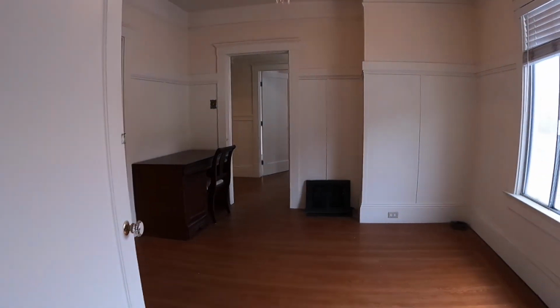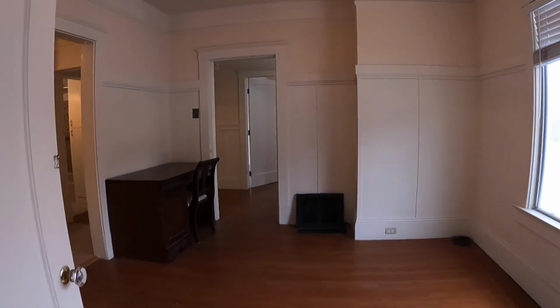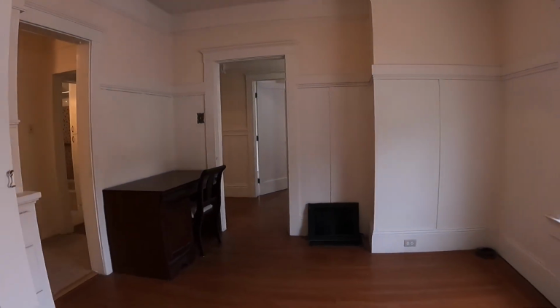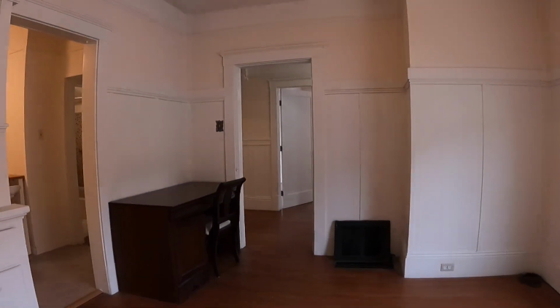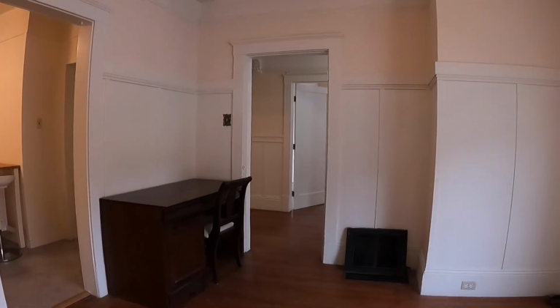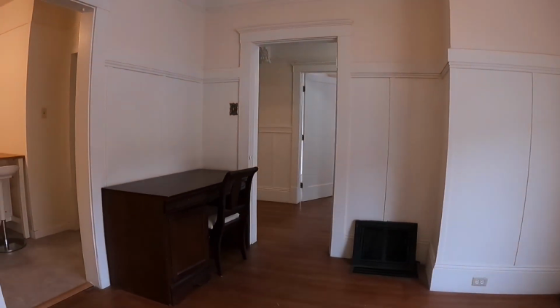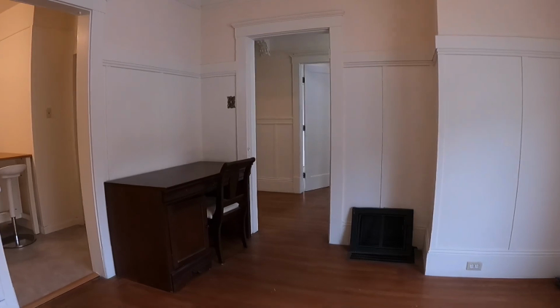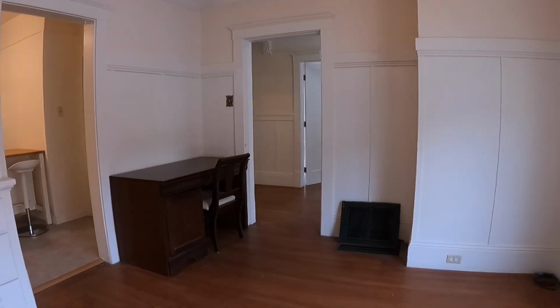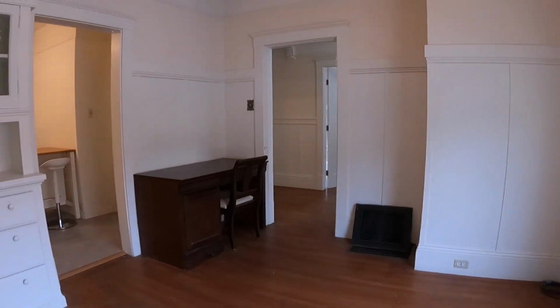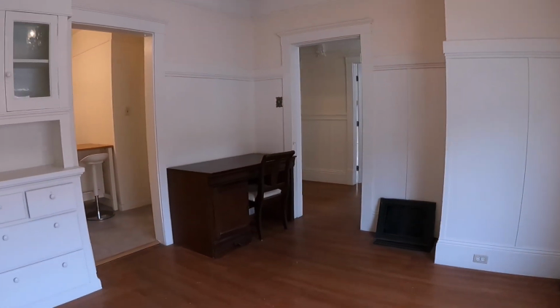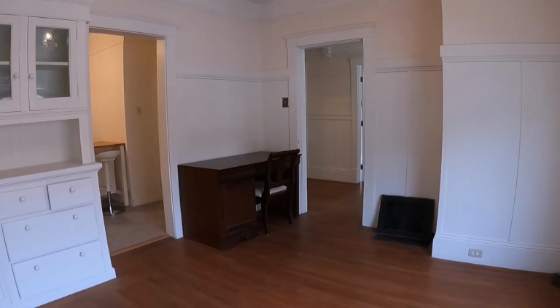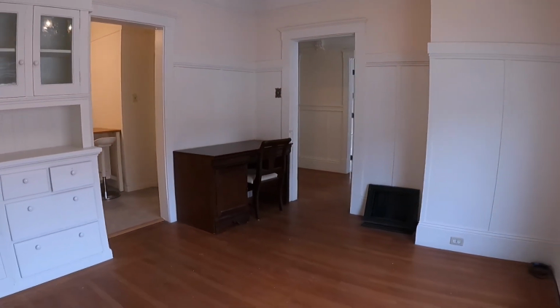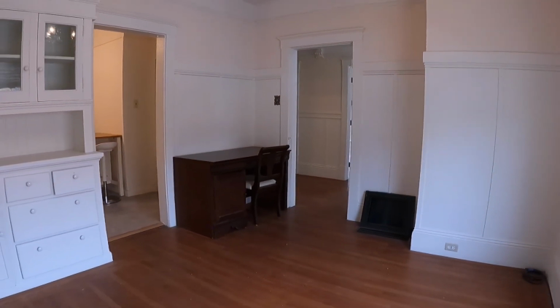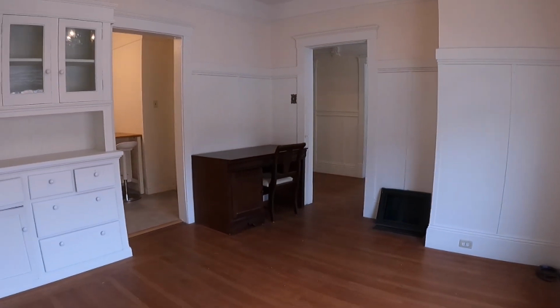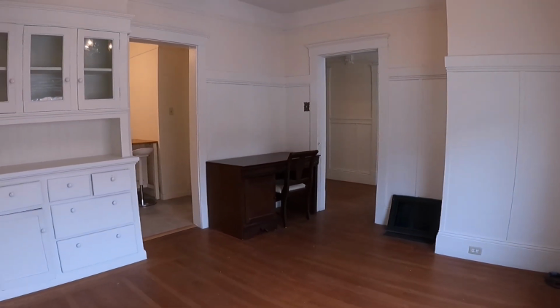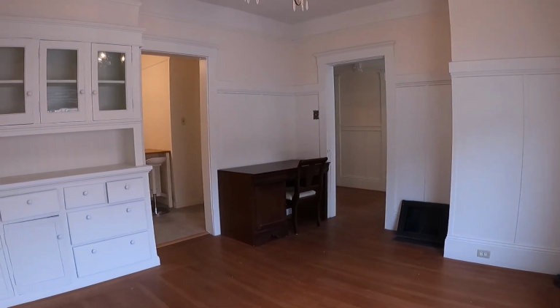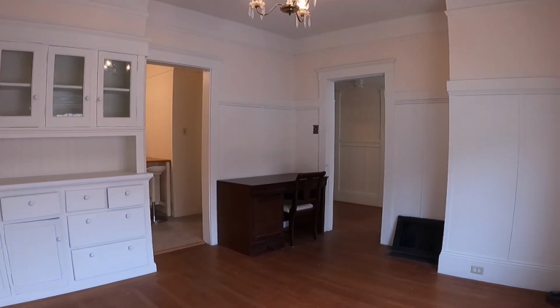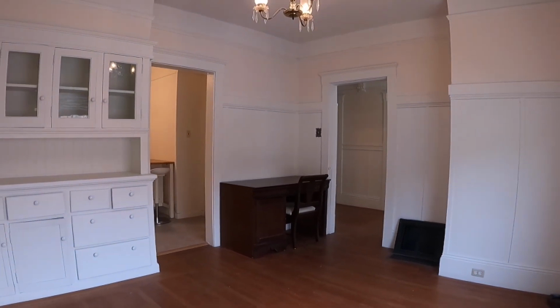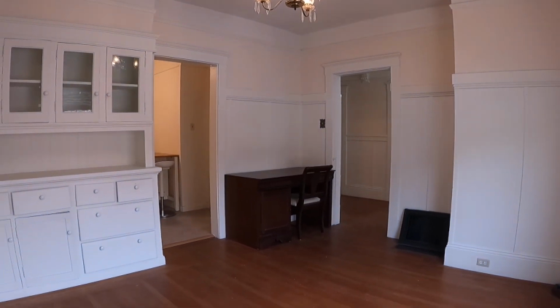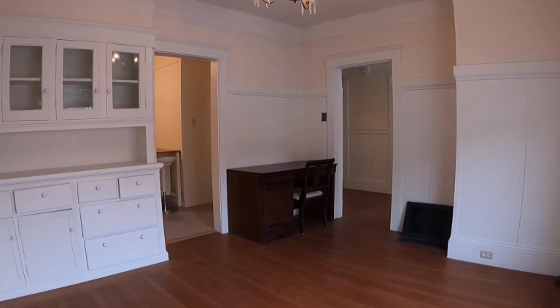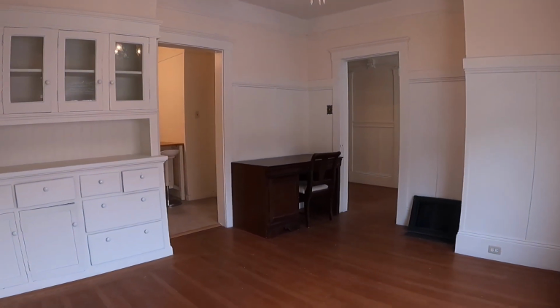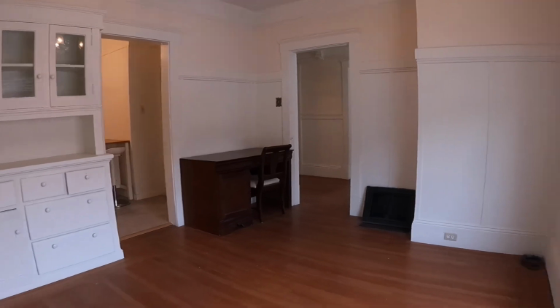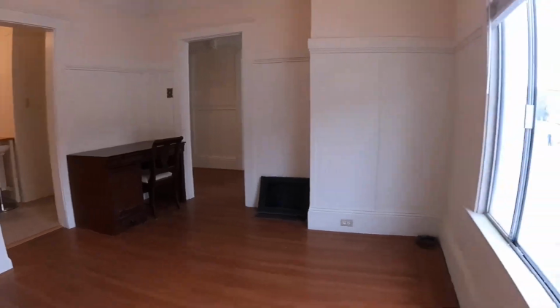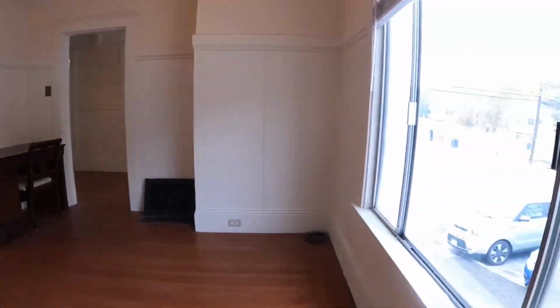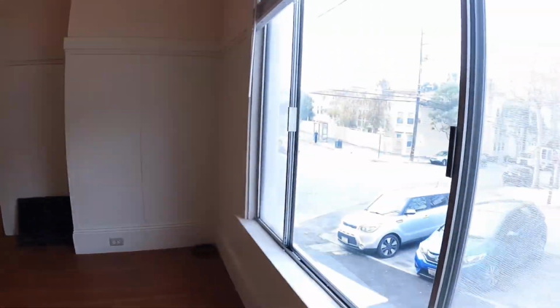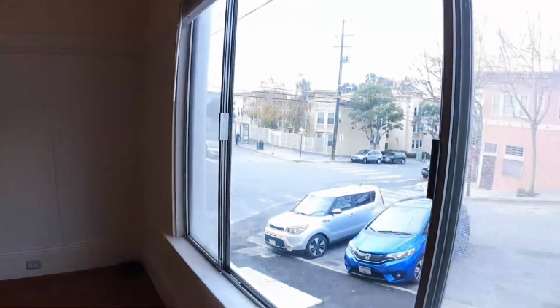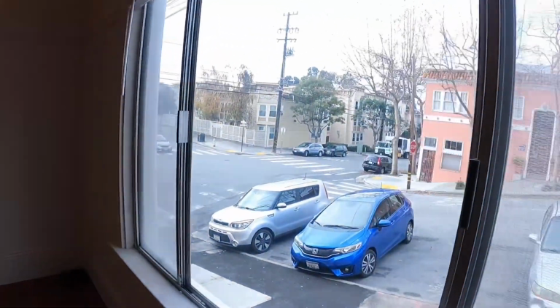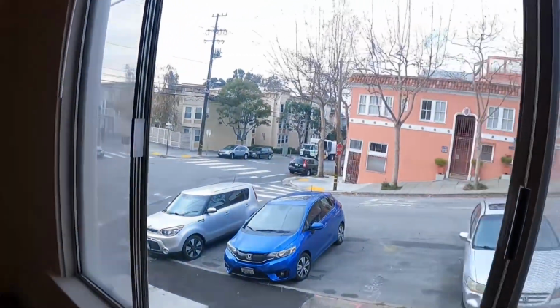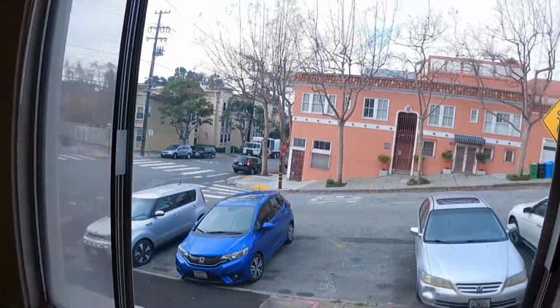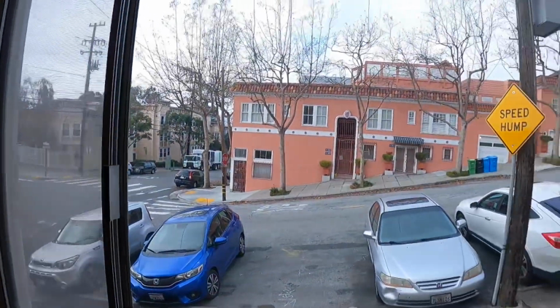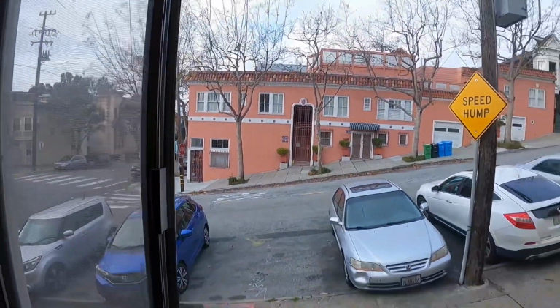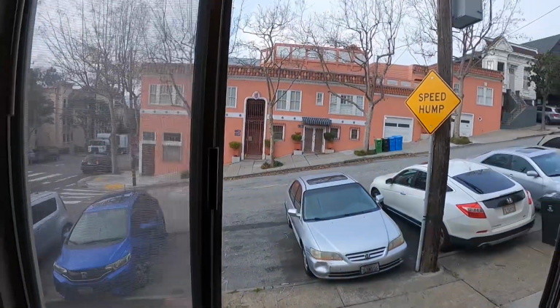This is a formal dining room here. You have built-in cabinets, lots of natural light, picture rails. This is the view from this room here.